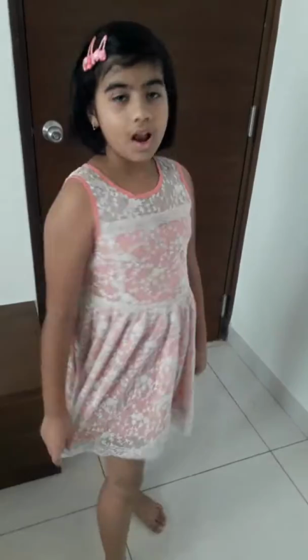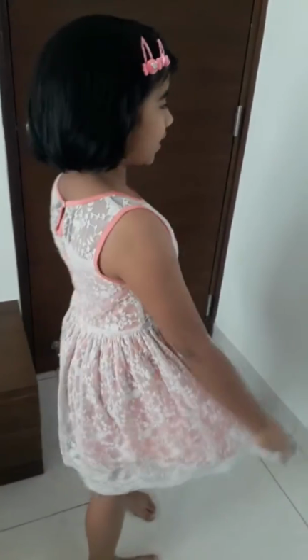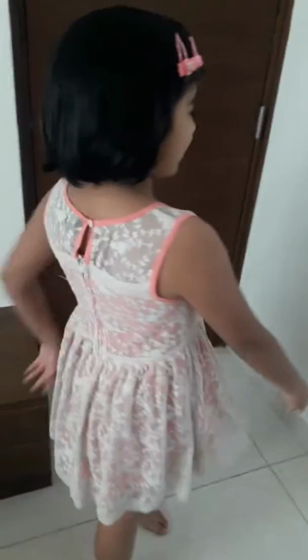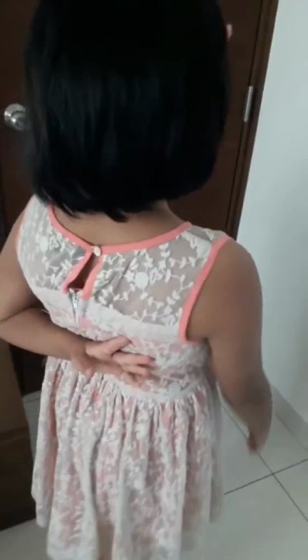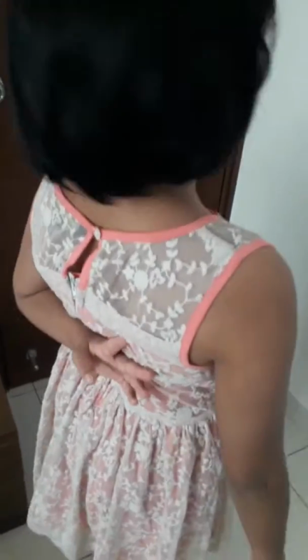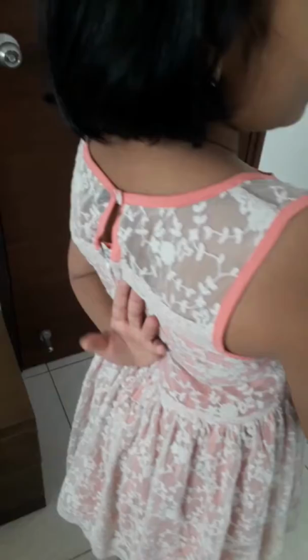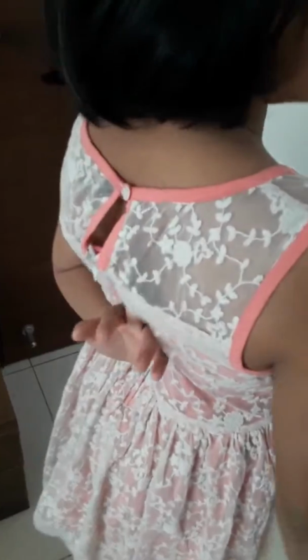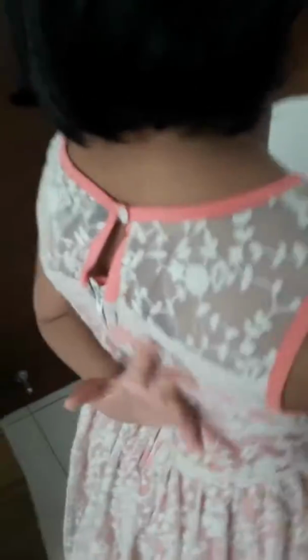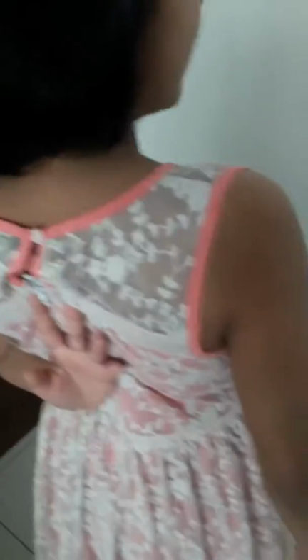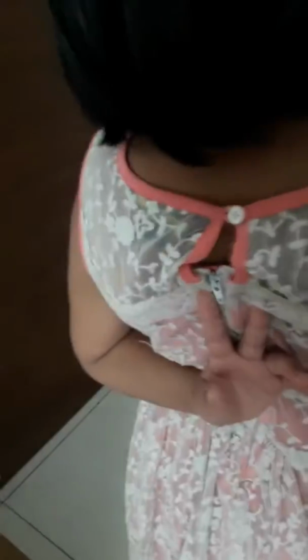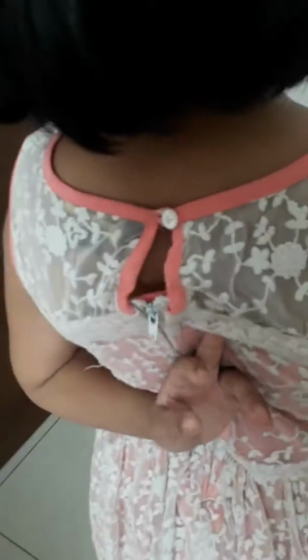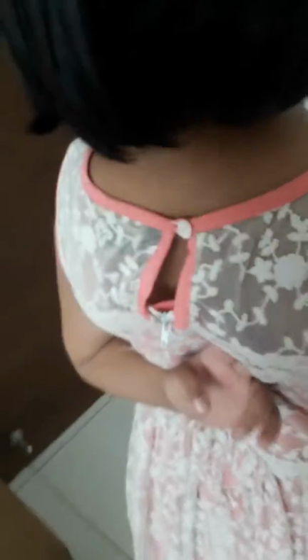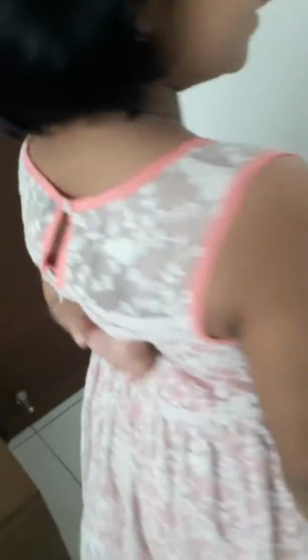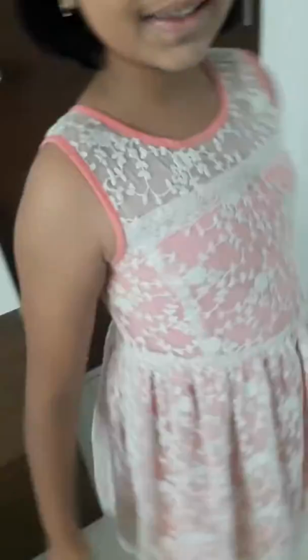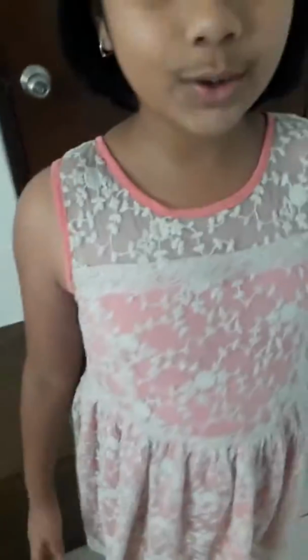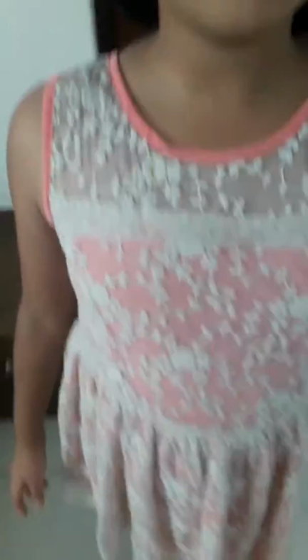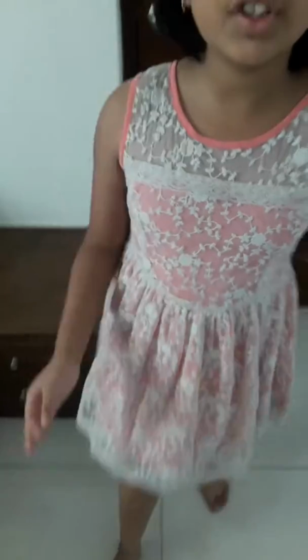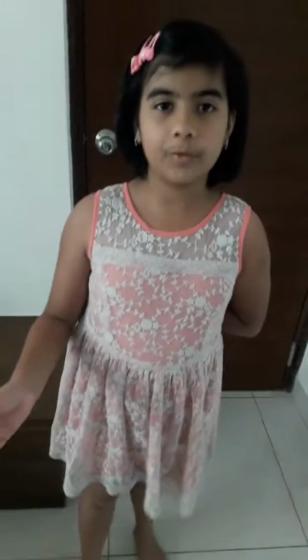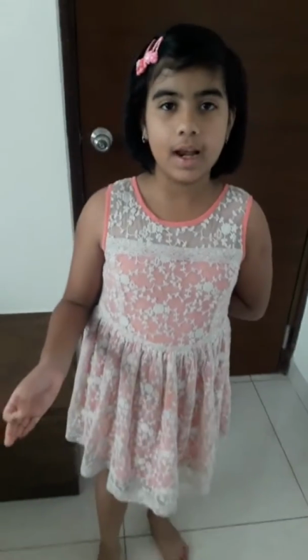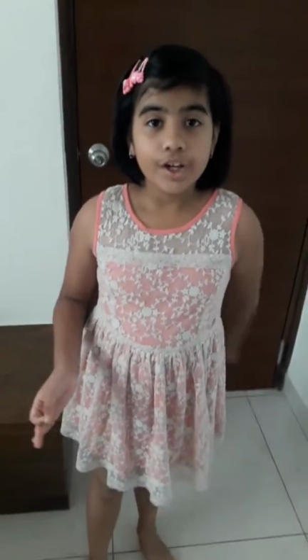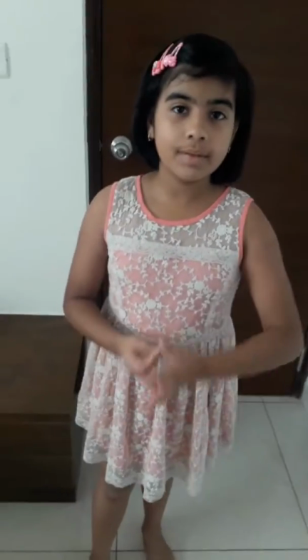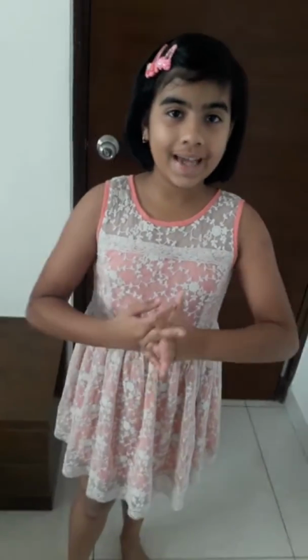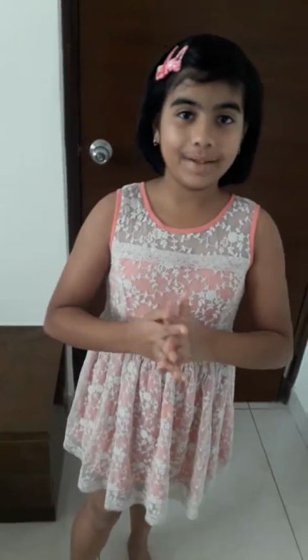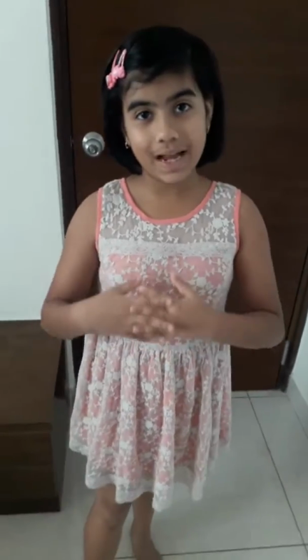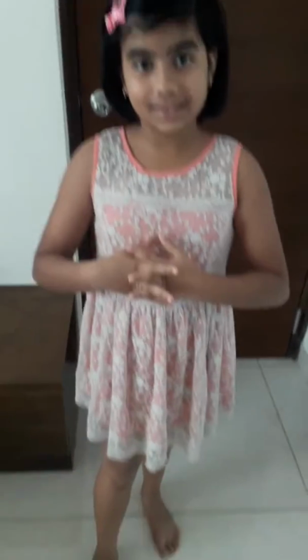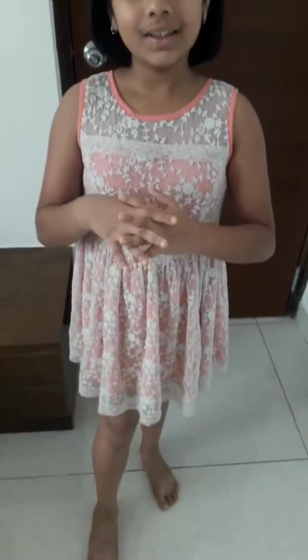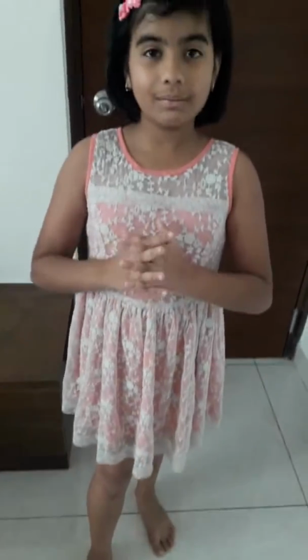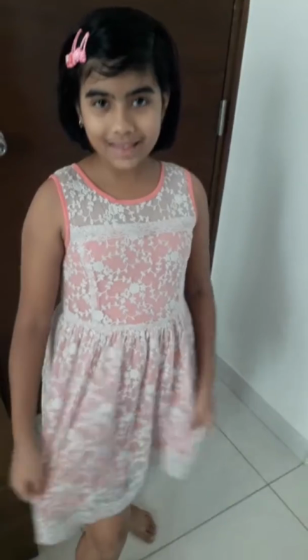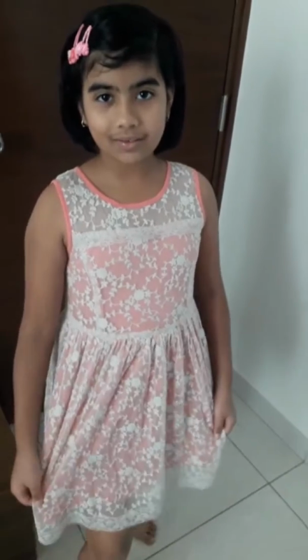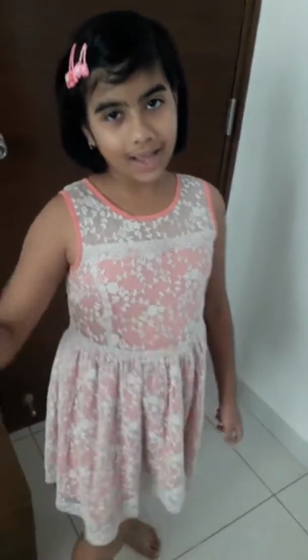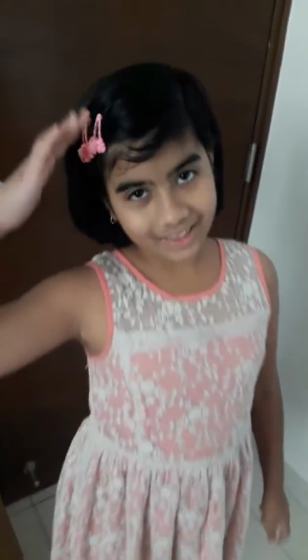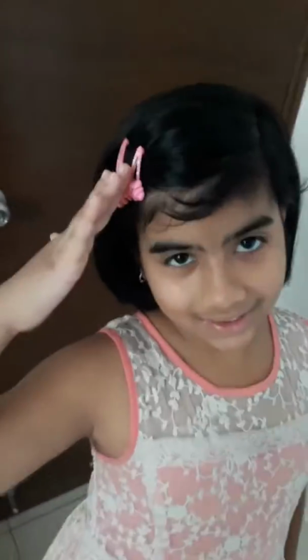Look, it is a nice frock. Back also it is very comfortable. You can see it is very much comfortable. You will be very happy to wear this. To match this frock, I wear these clips.